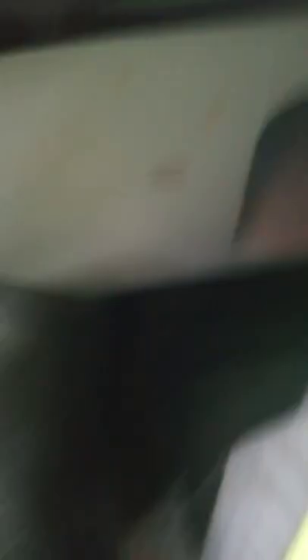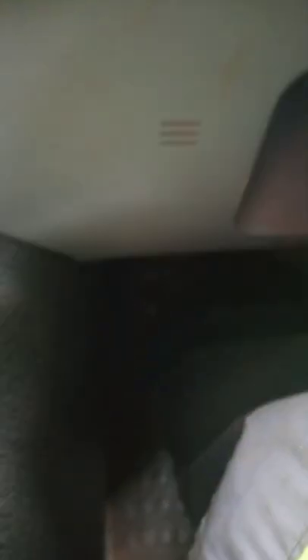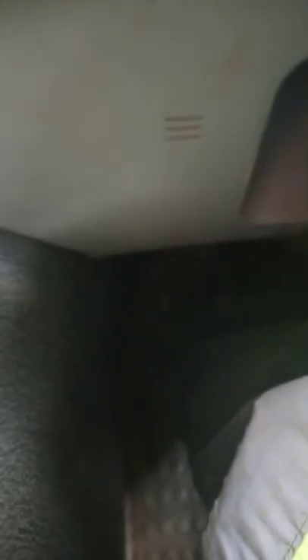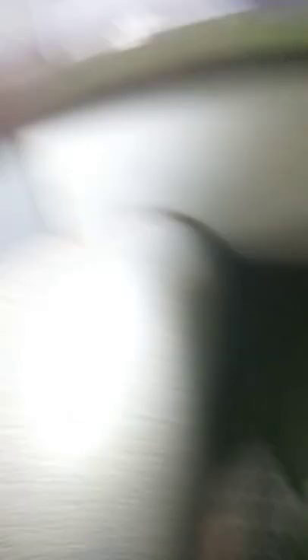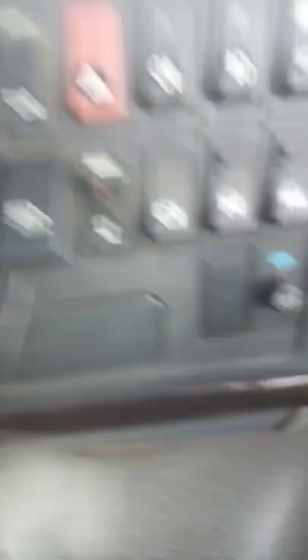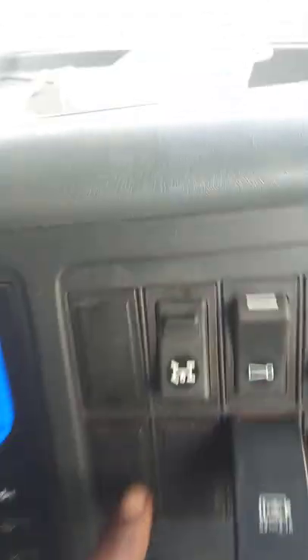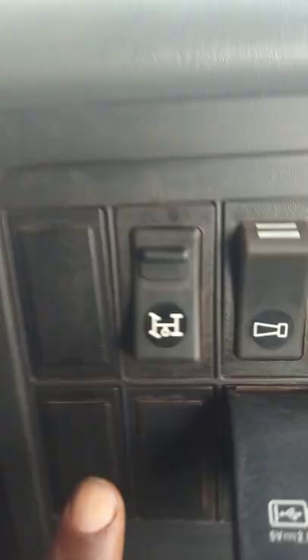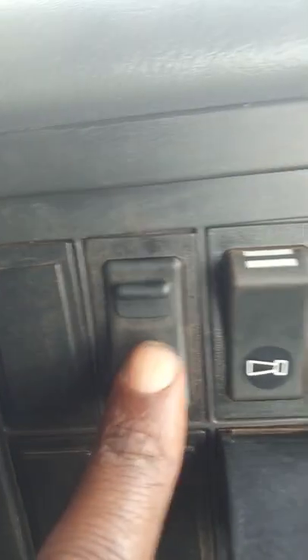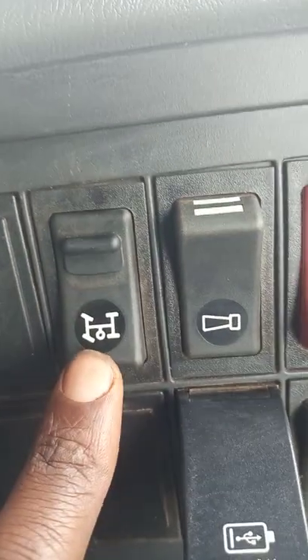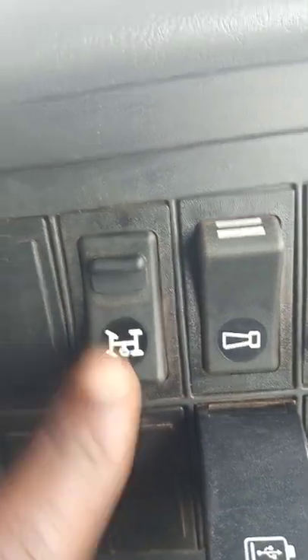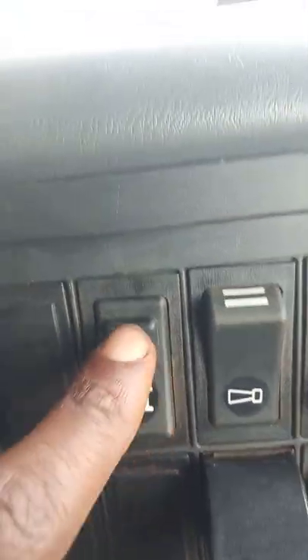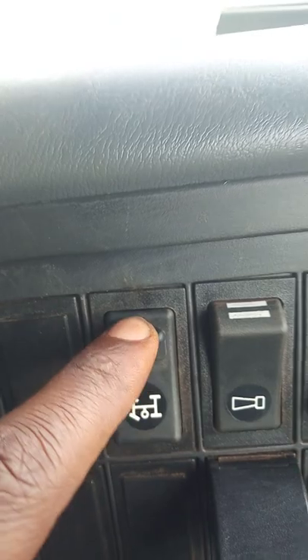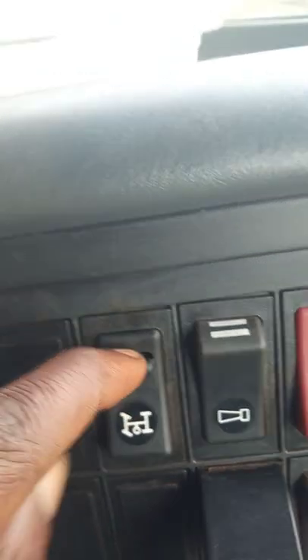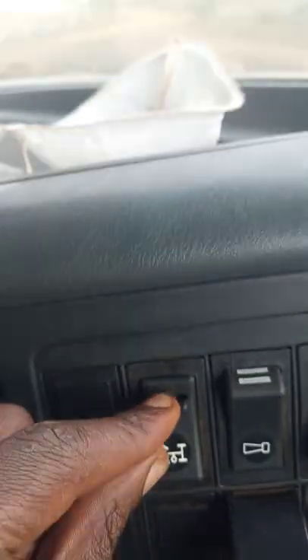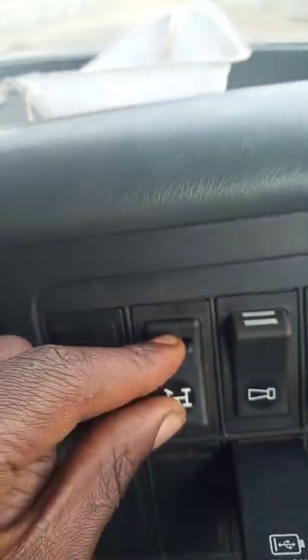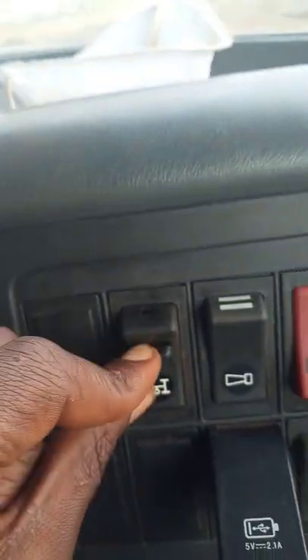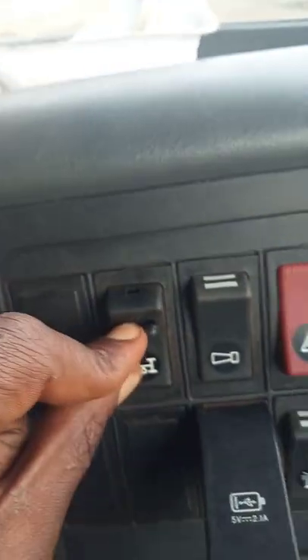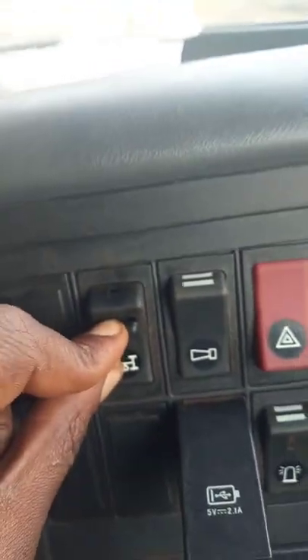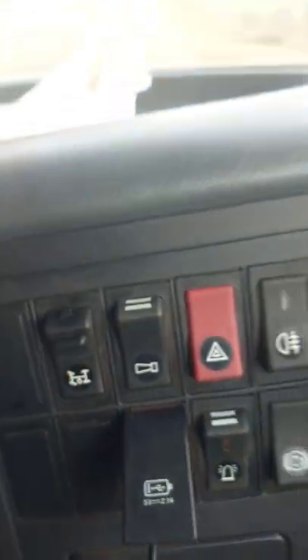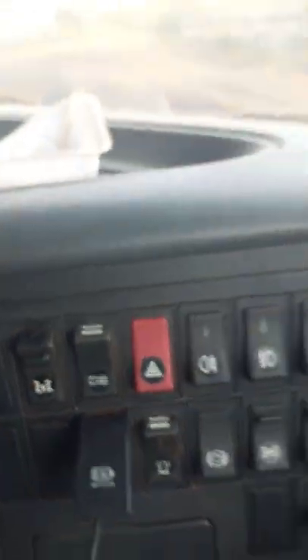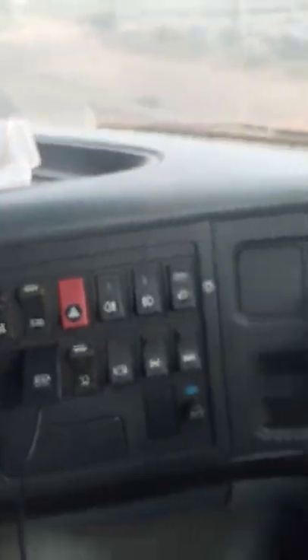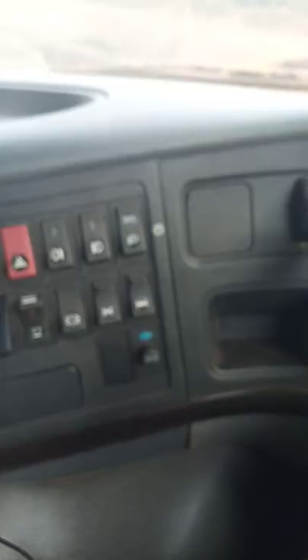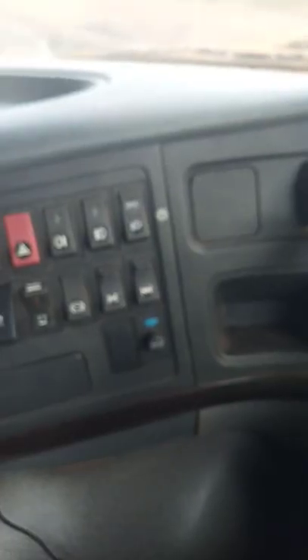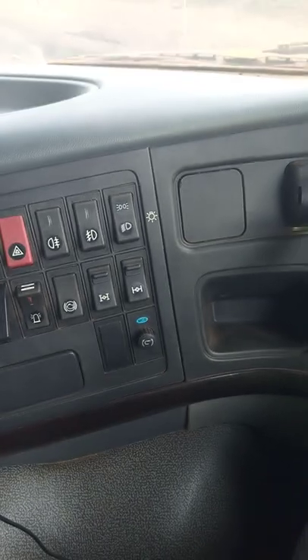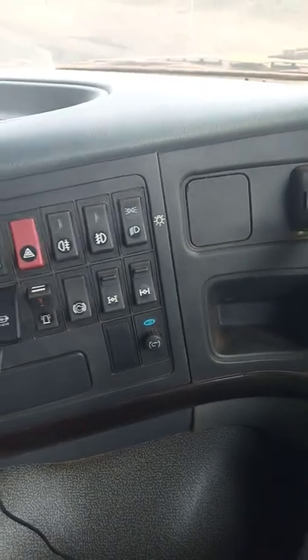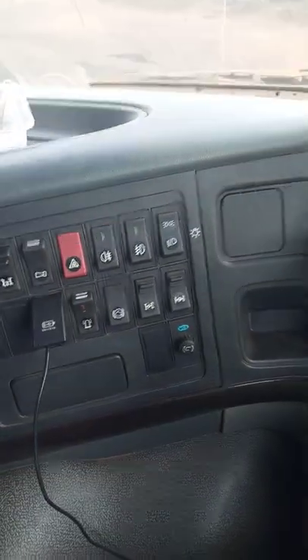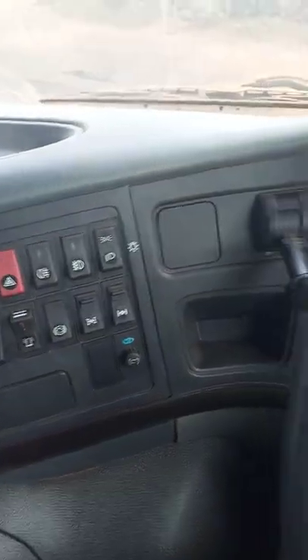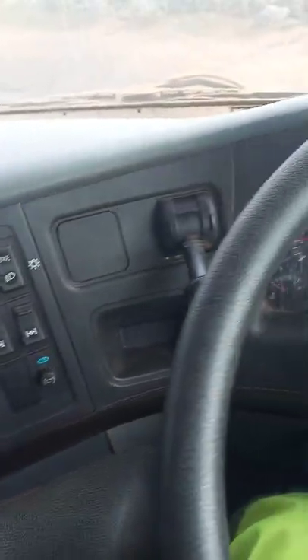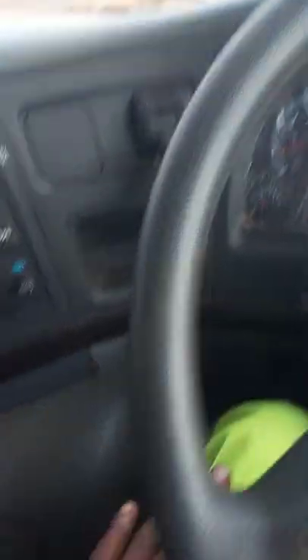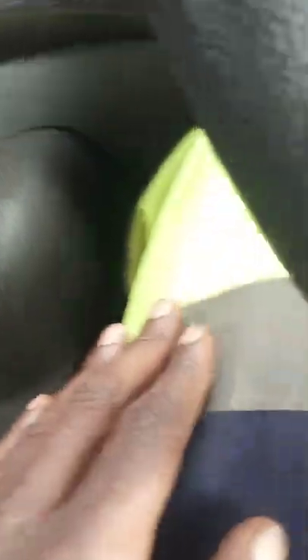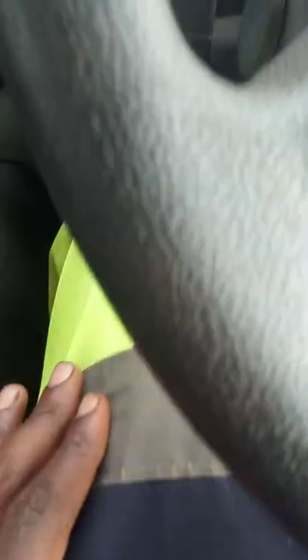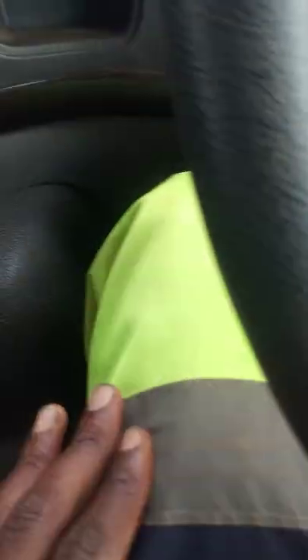Like that. And then you go to your PTO switch, you press this one down, and then you push the switch on simultaneously when you are stepping on the clutch. And then you lift the clutch completely.